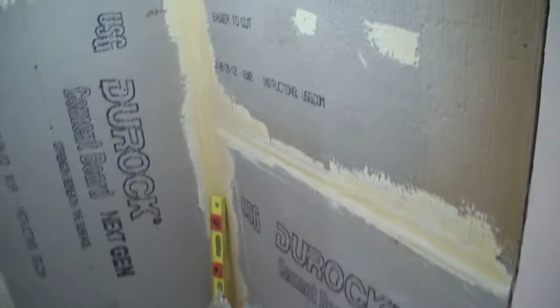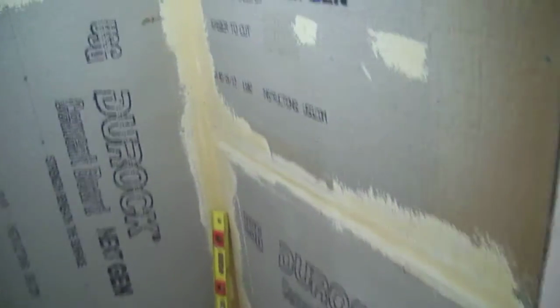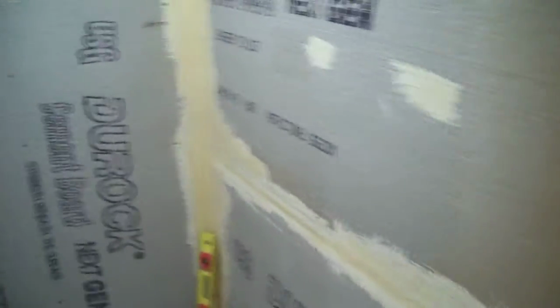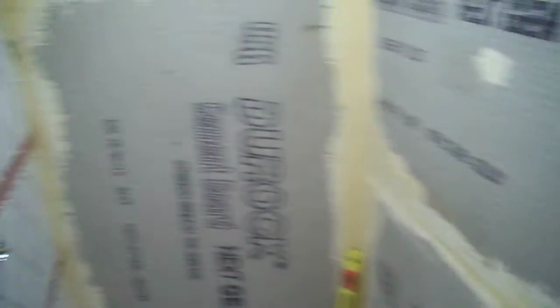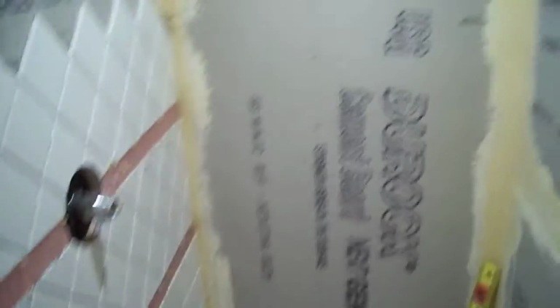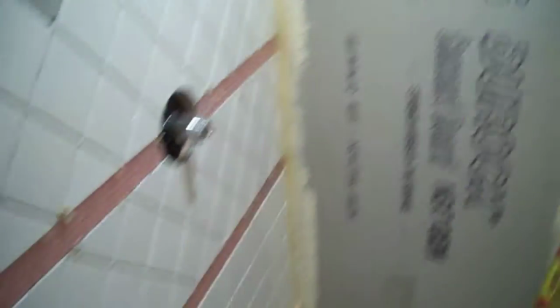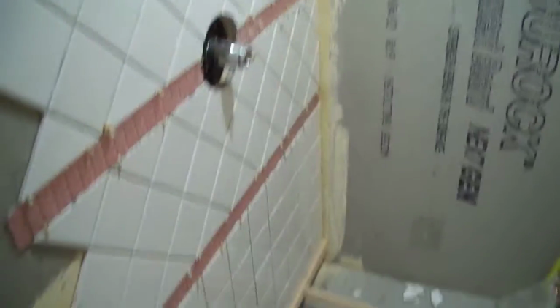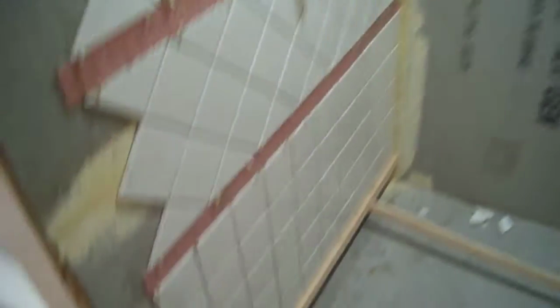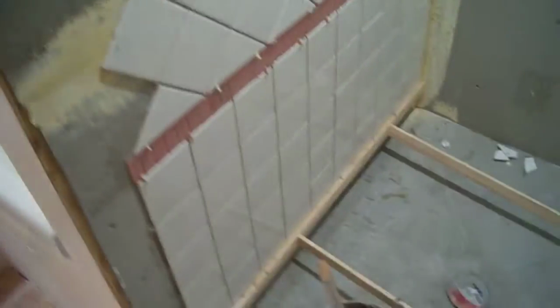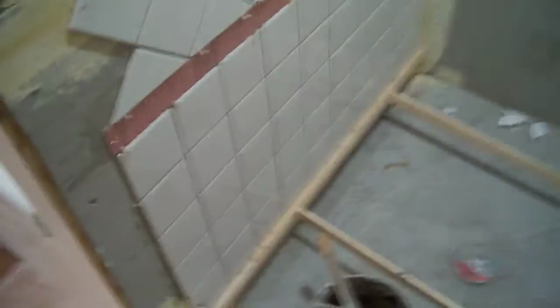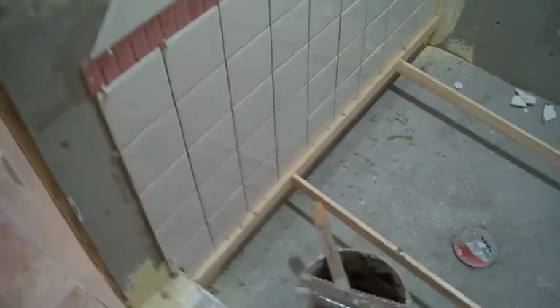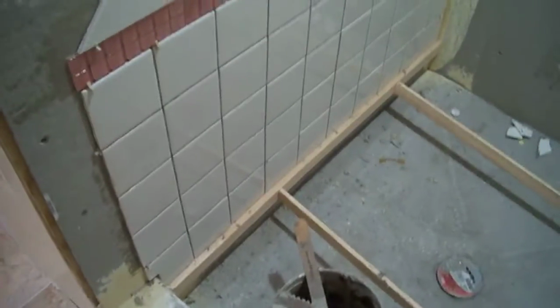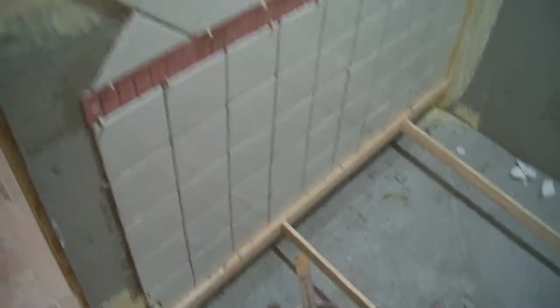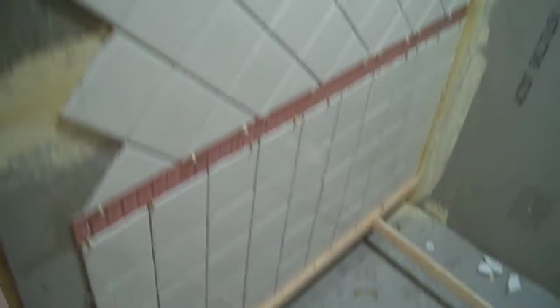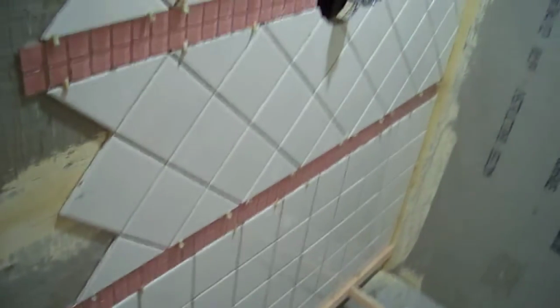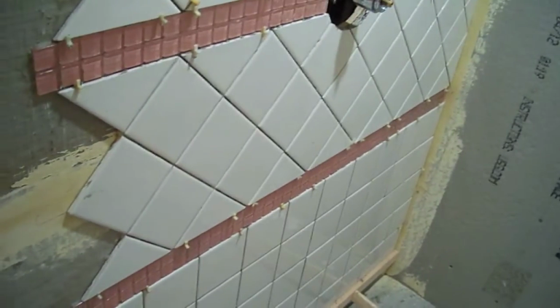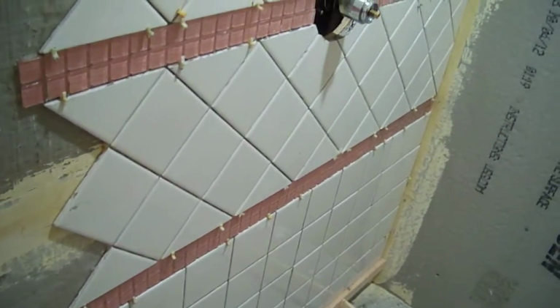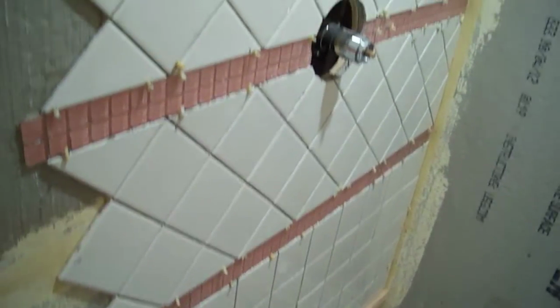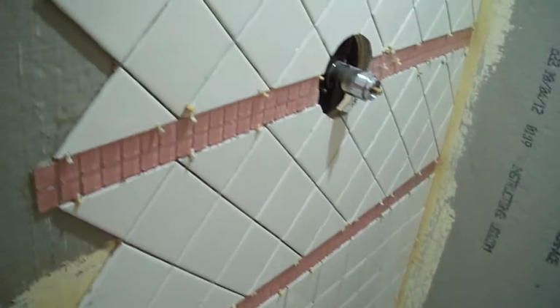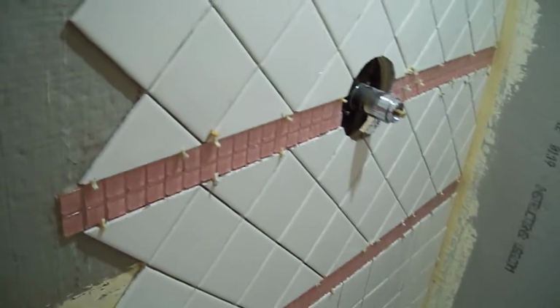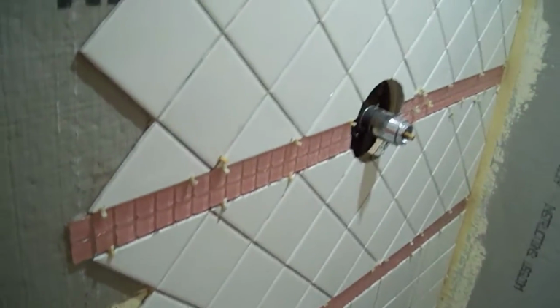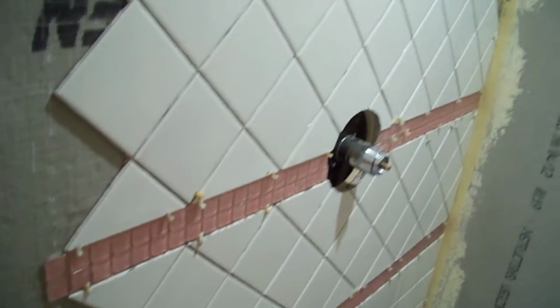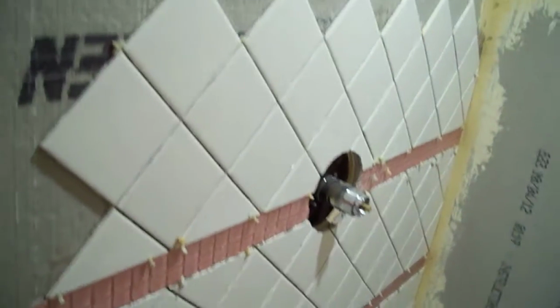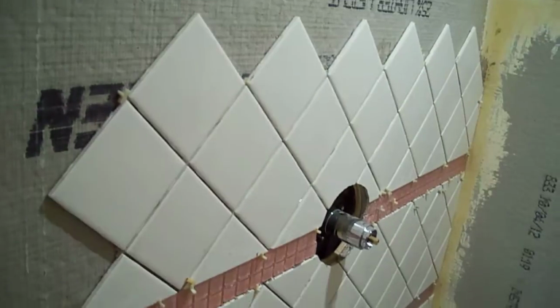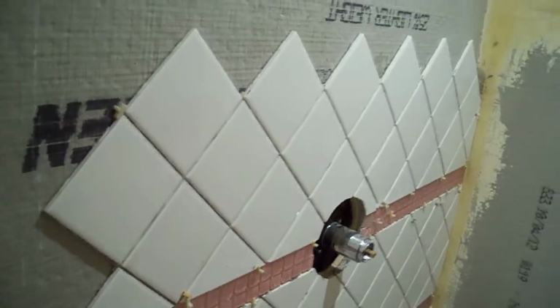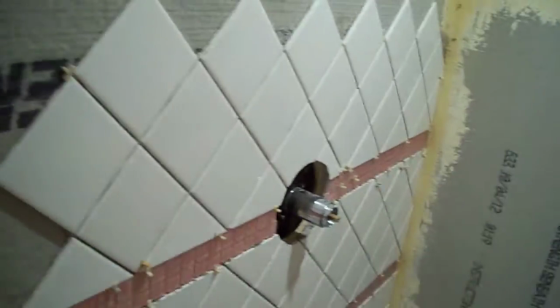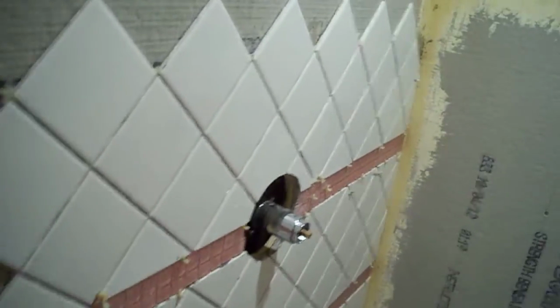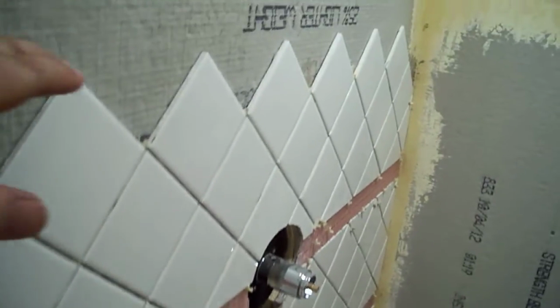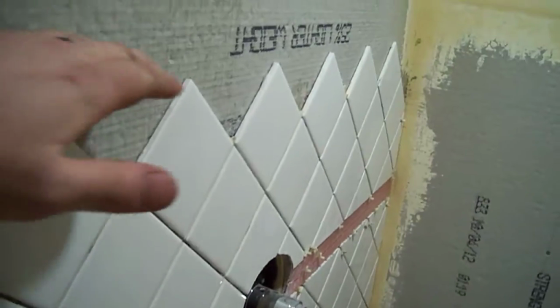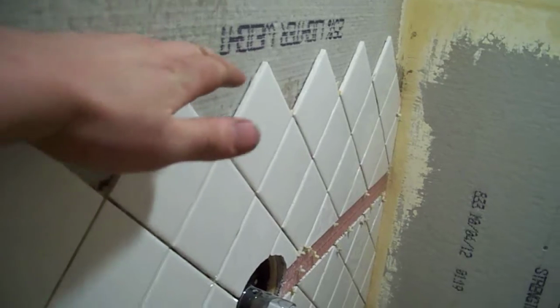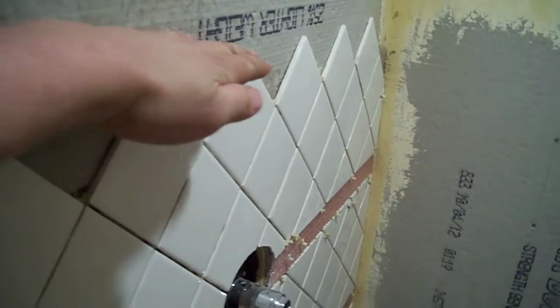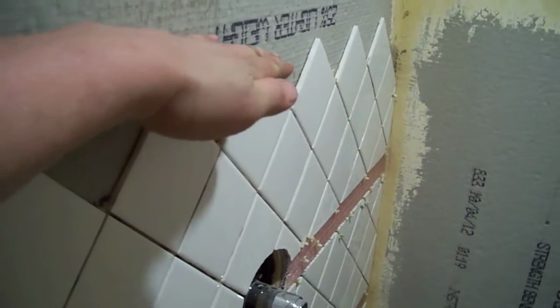We started tiling. Well, Dad did. Regular. Pink stripe.